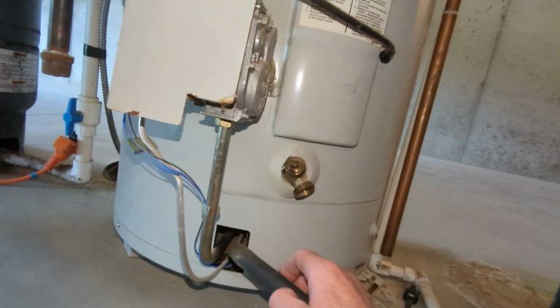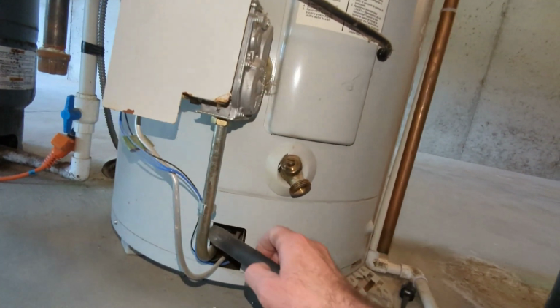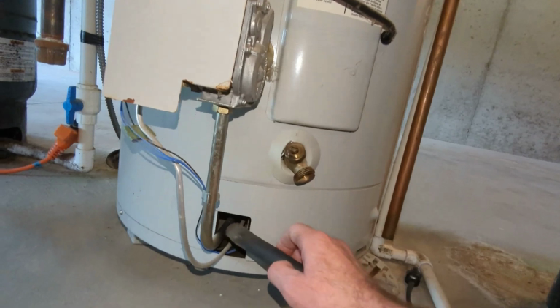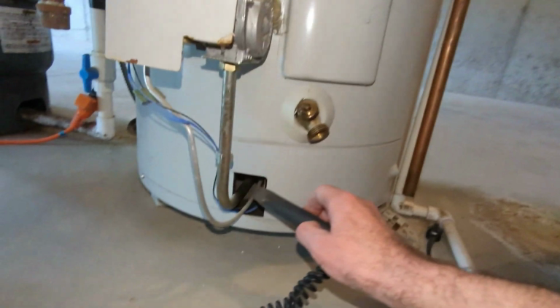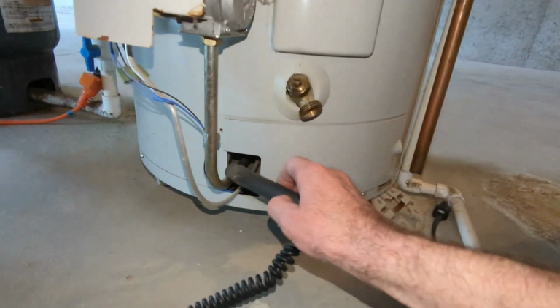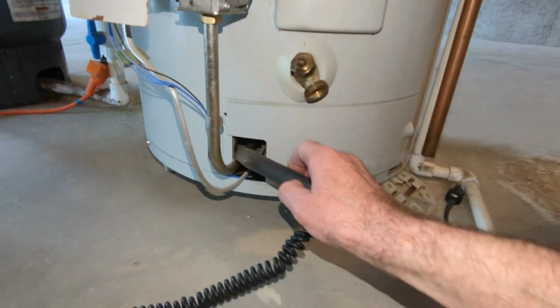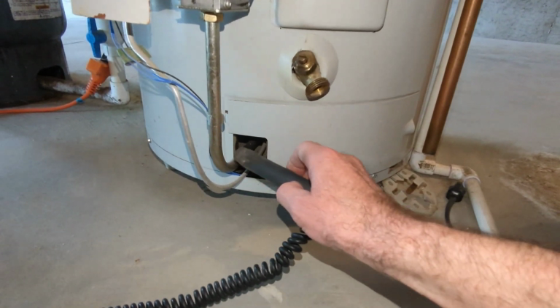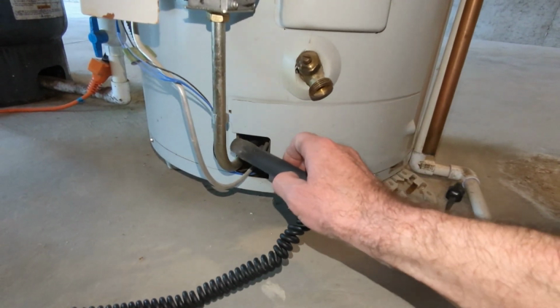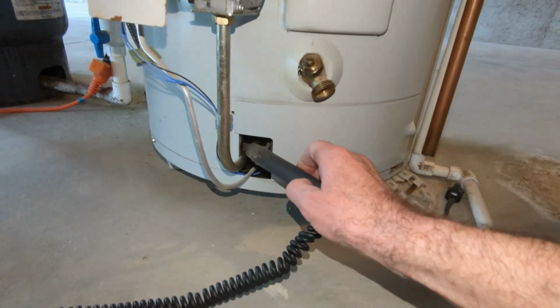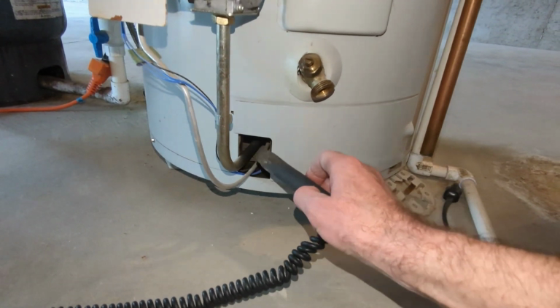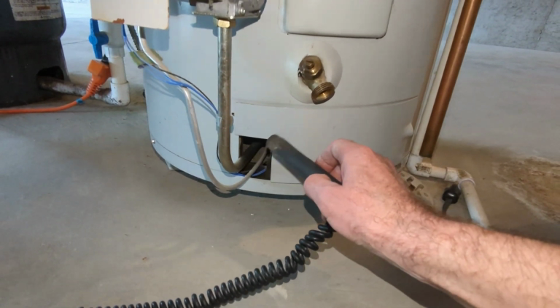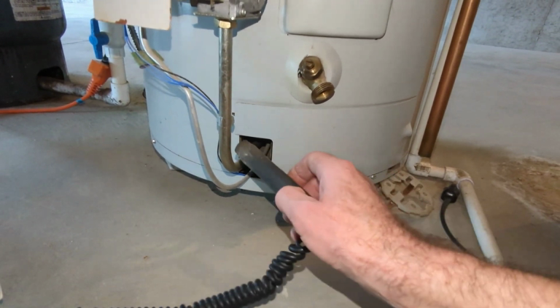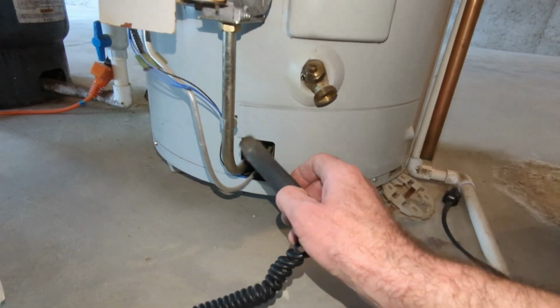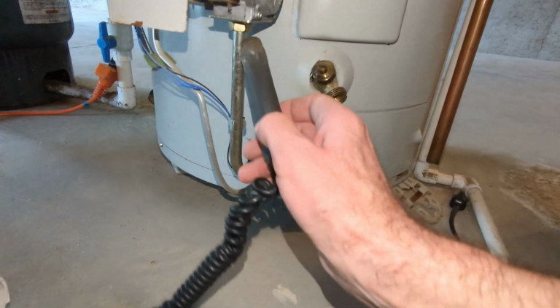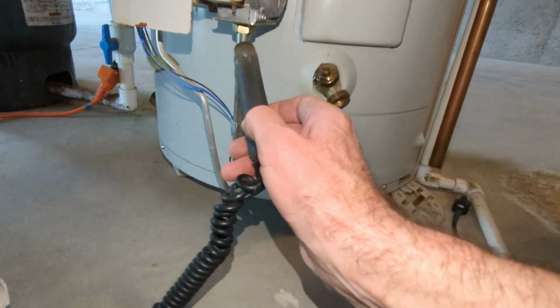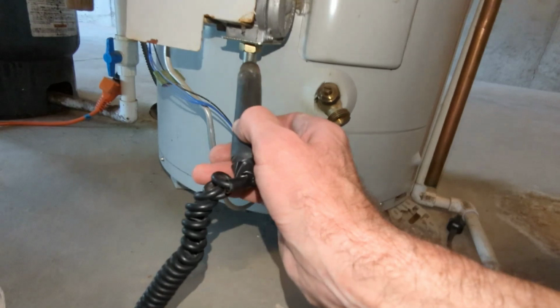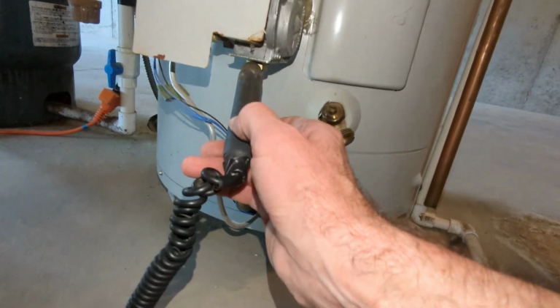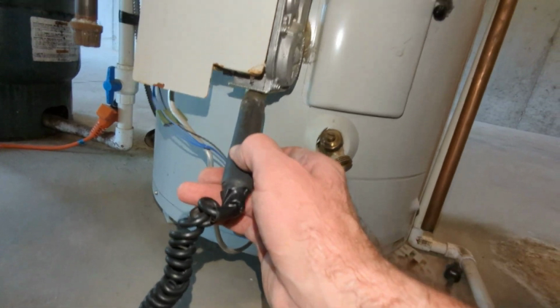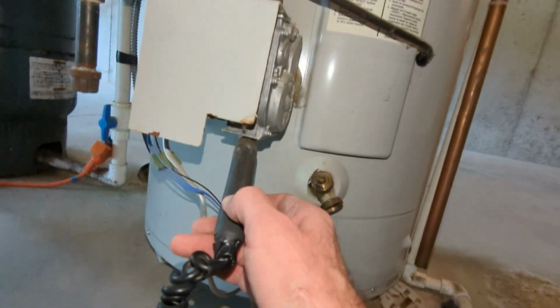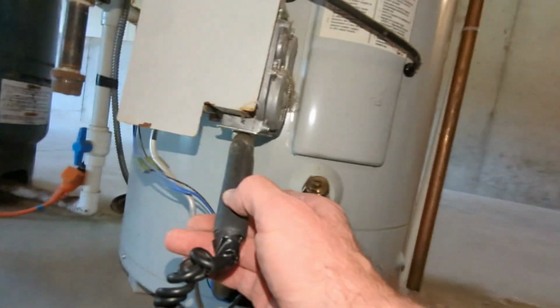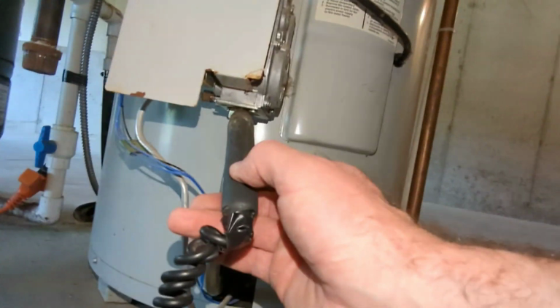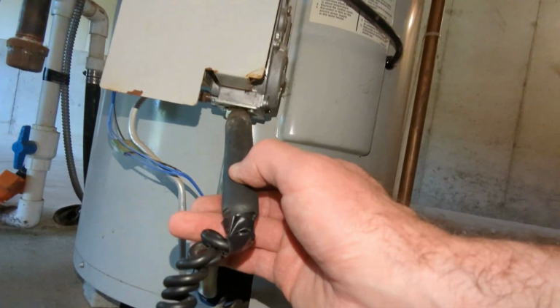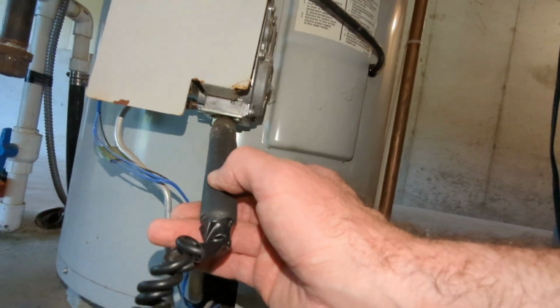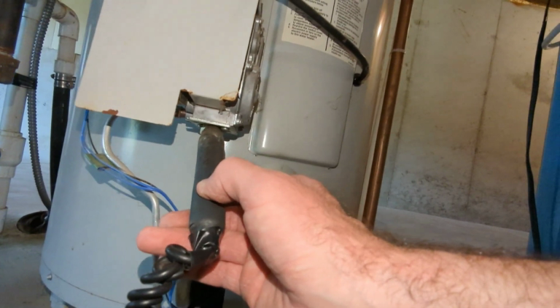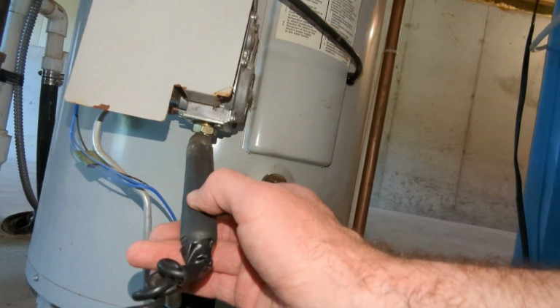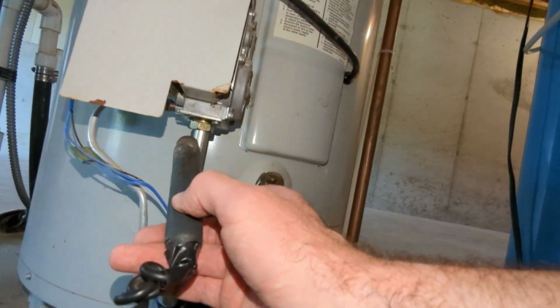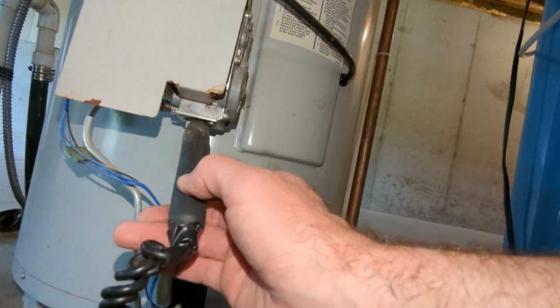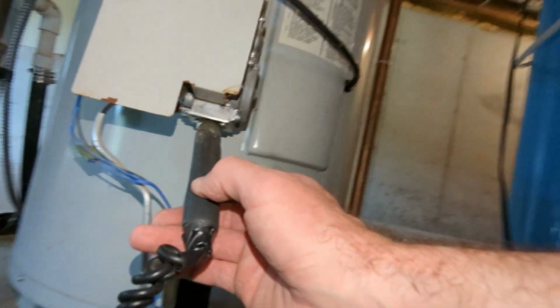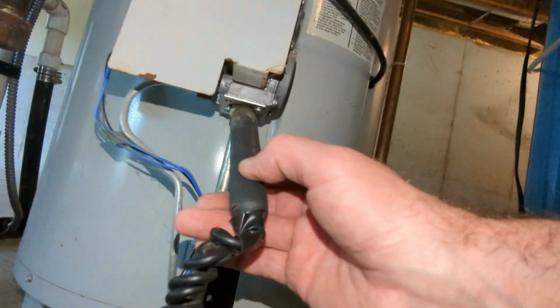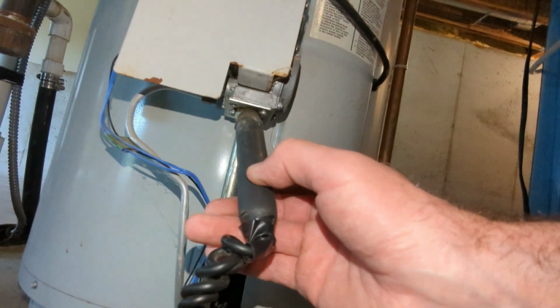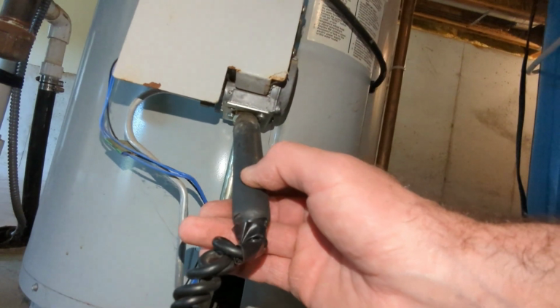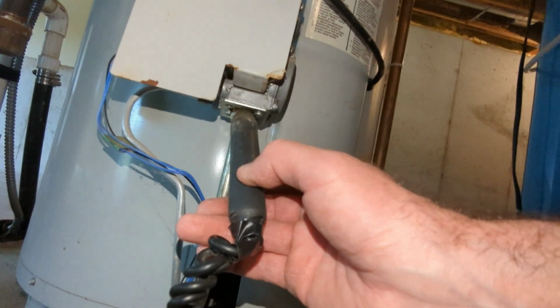It's not rolled out — I'm getting no reading here, so it's not byproduct rolling out. It's only at the gas valve or the gas line. It's right at that fitting under the gas control valve.